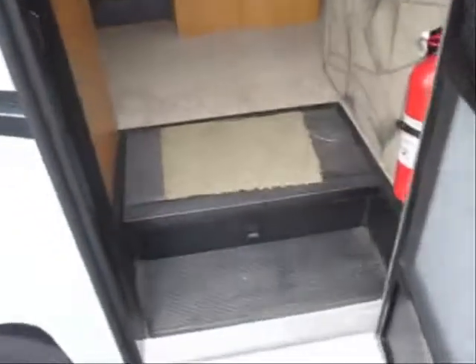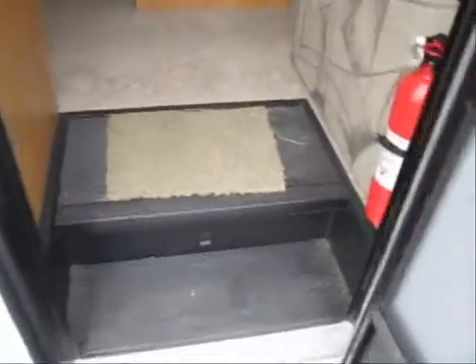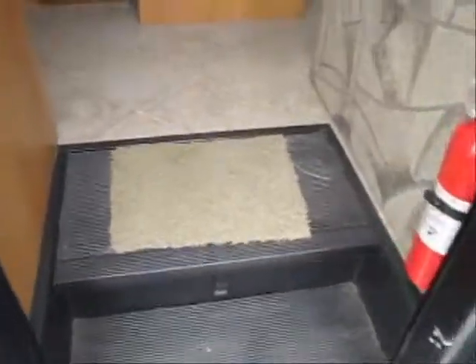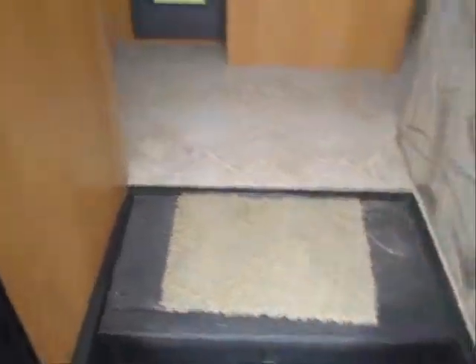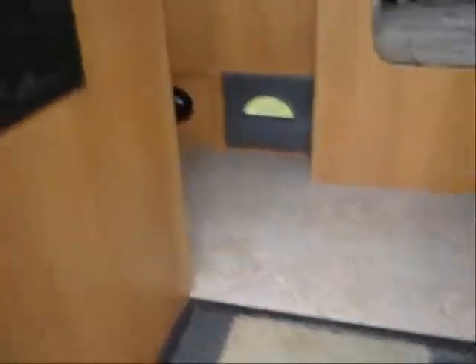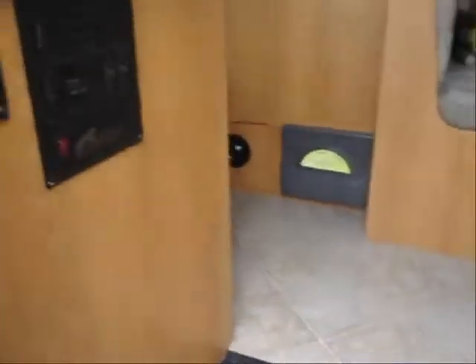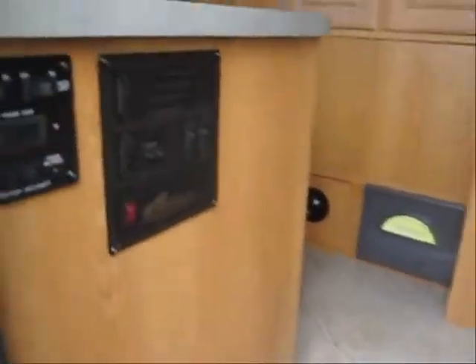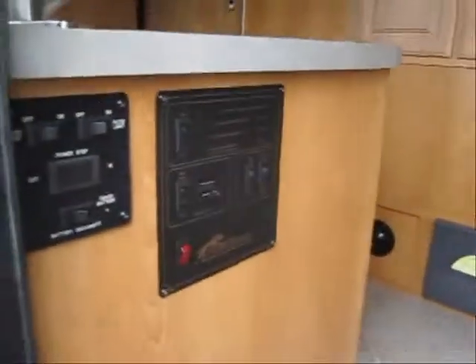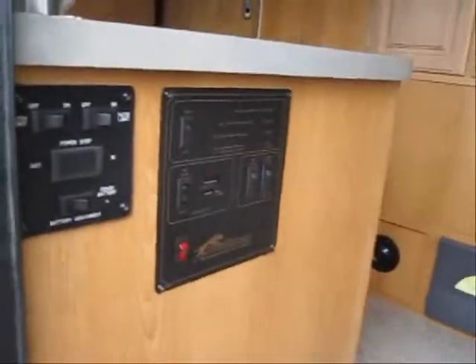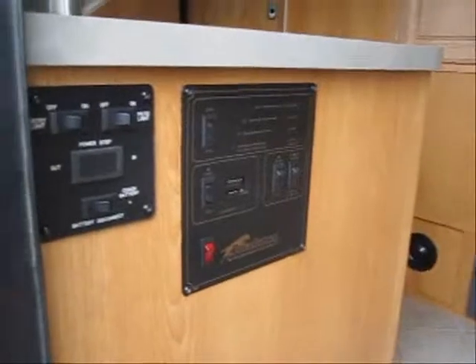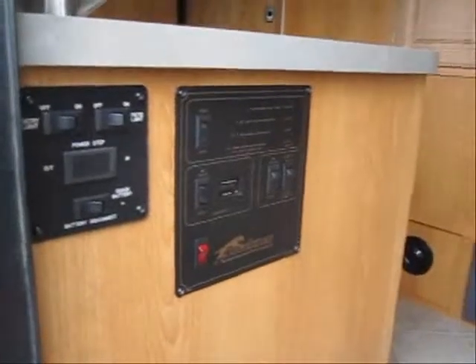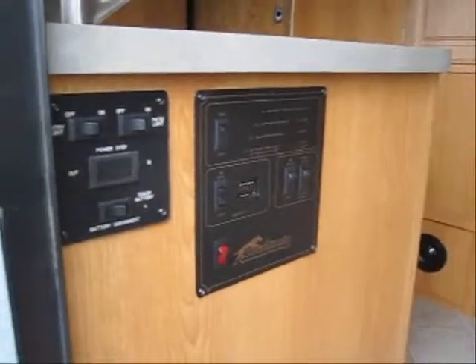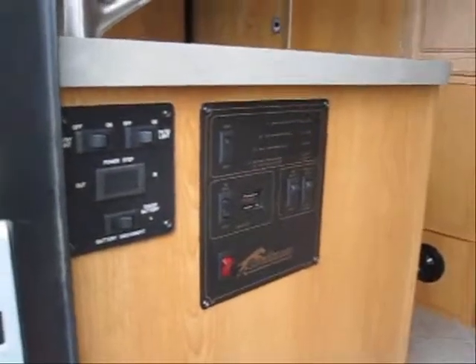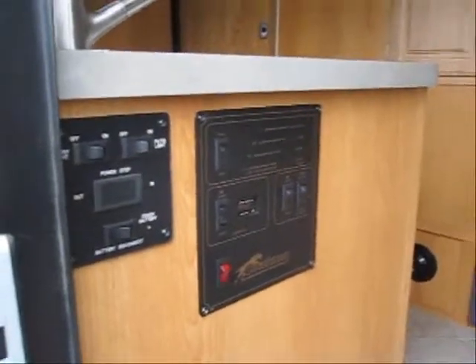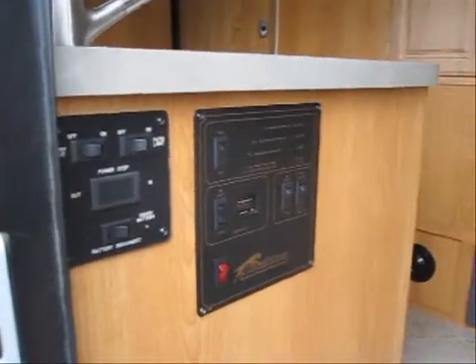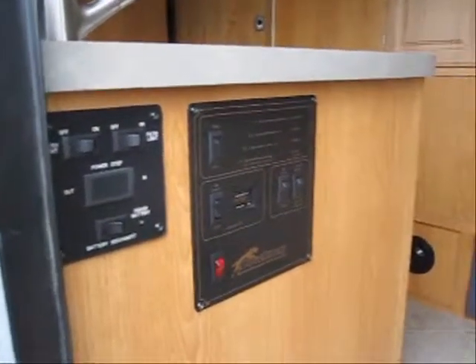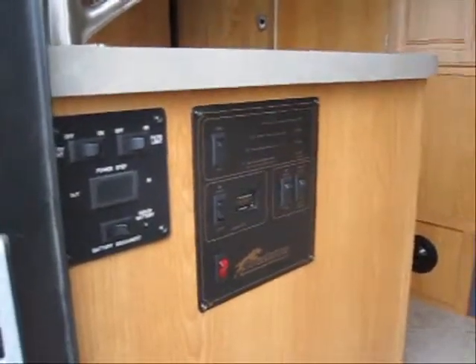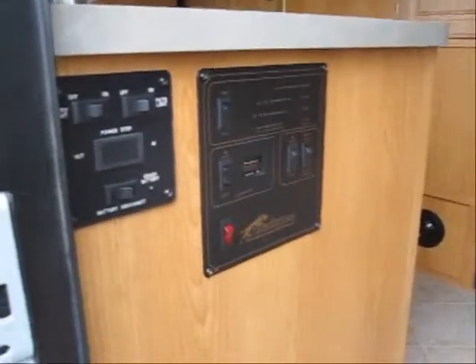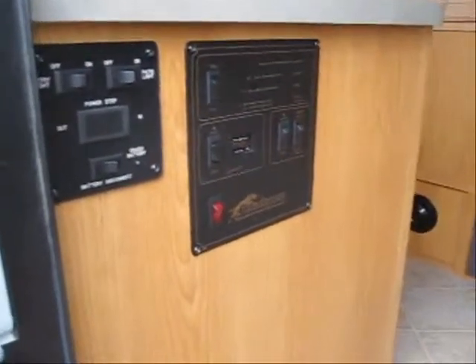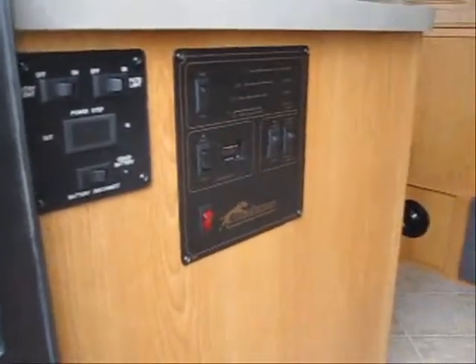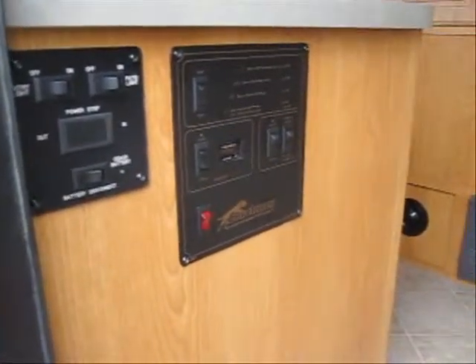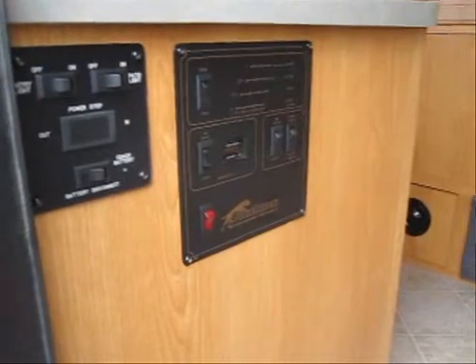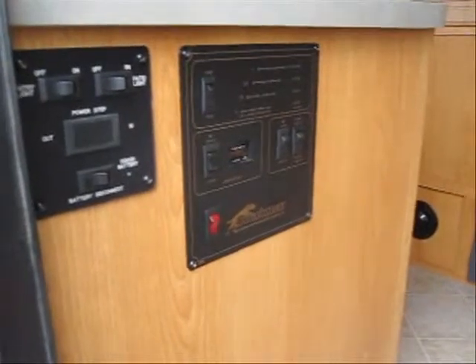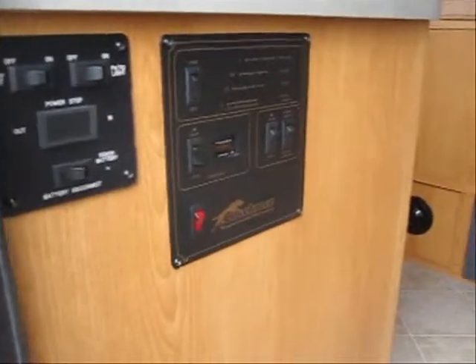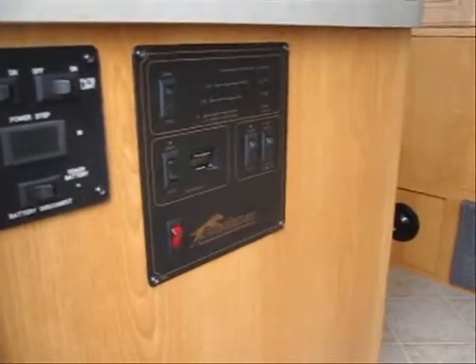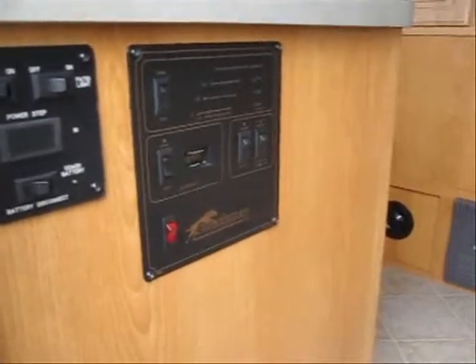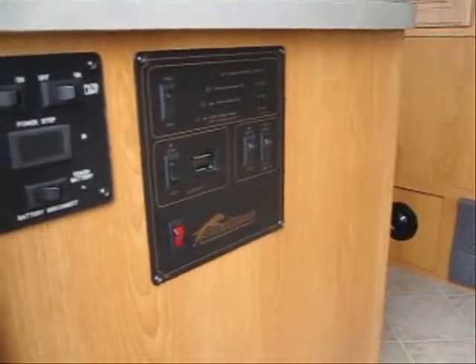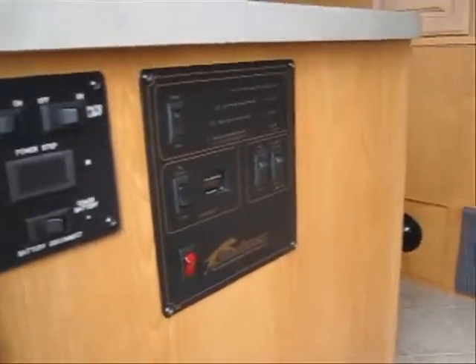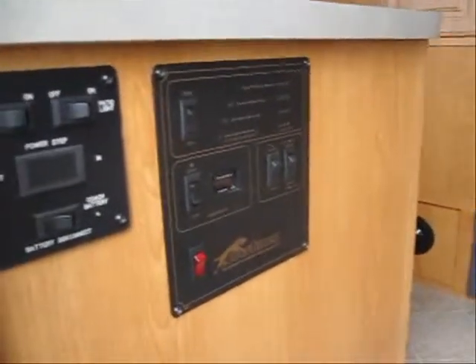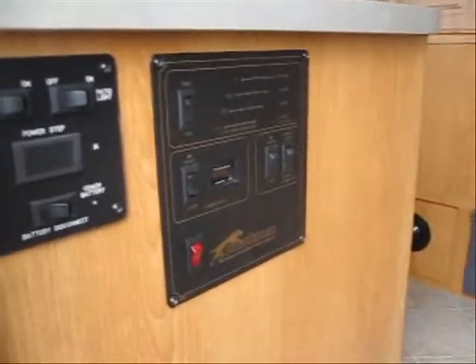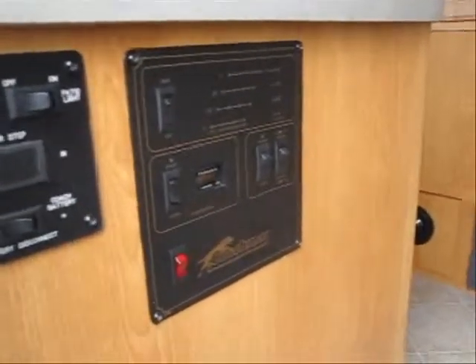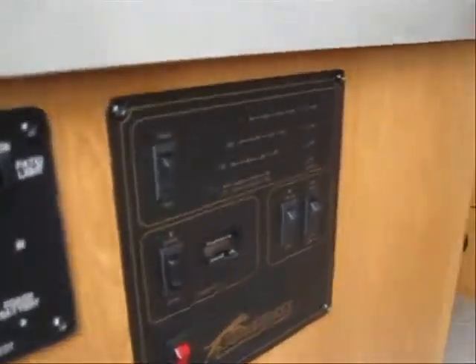As we enter, this coach has Coachman's all-in-one monitor panel, so you'll have your generator remote start as well as all your important information and switches all in one spot.